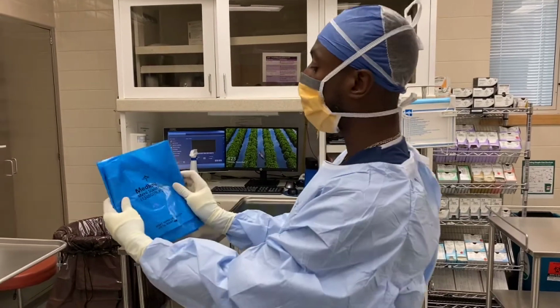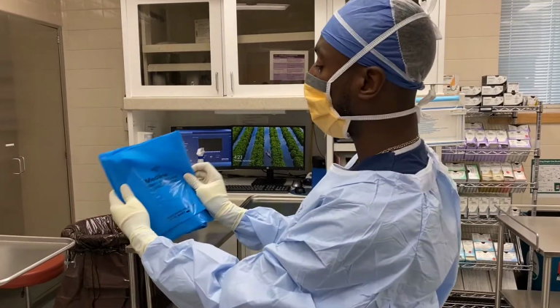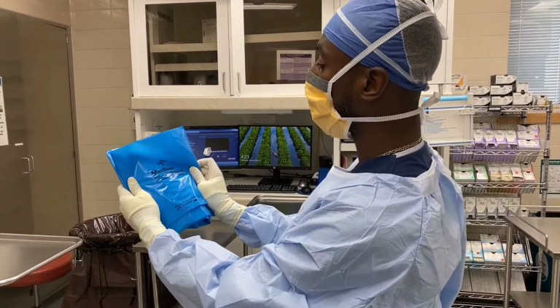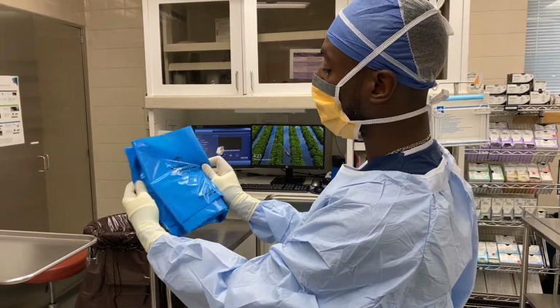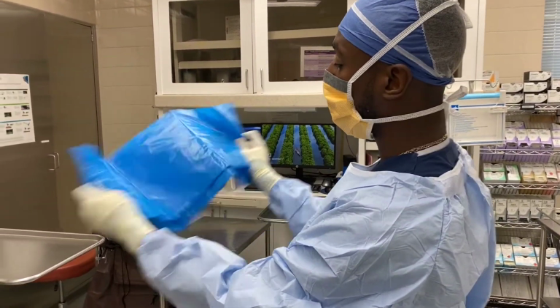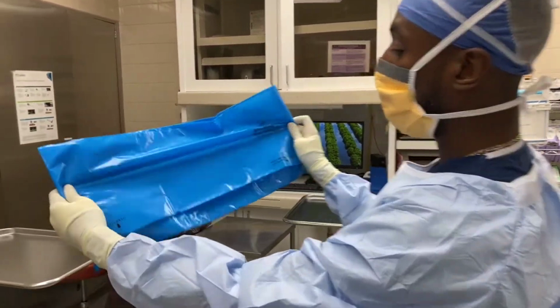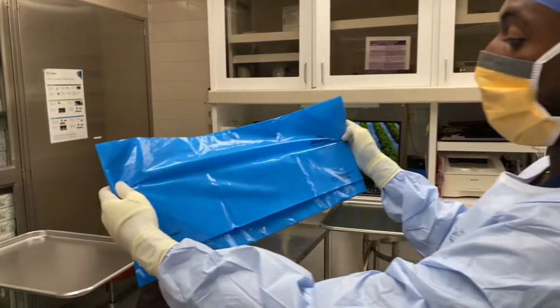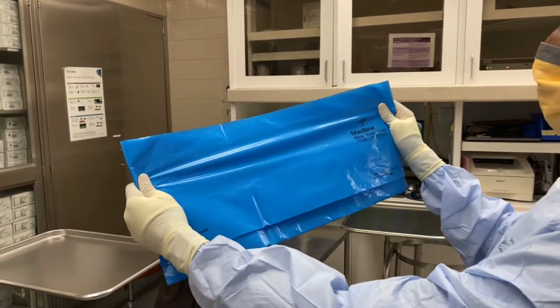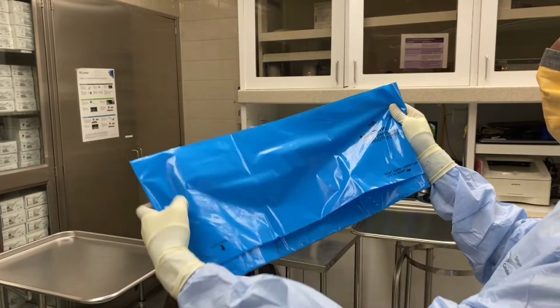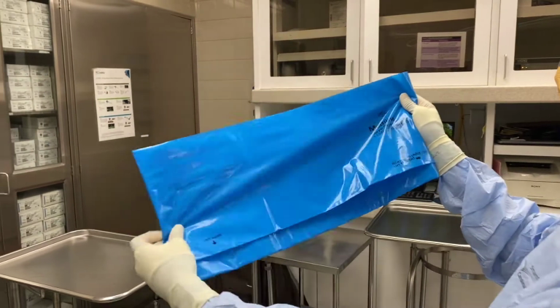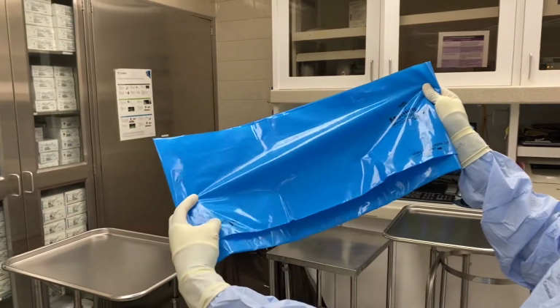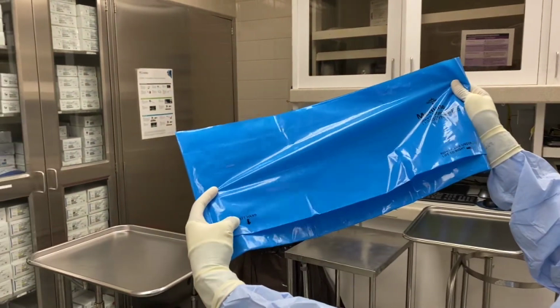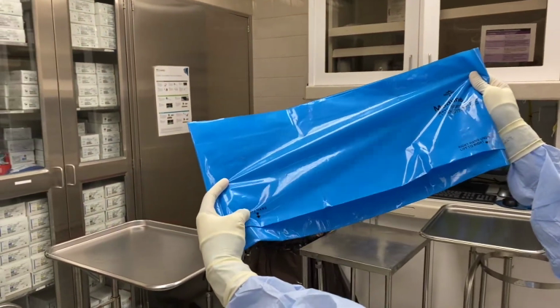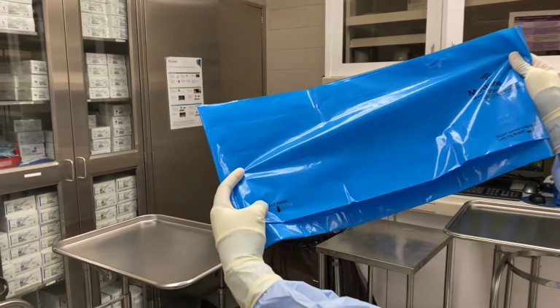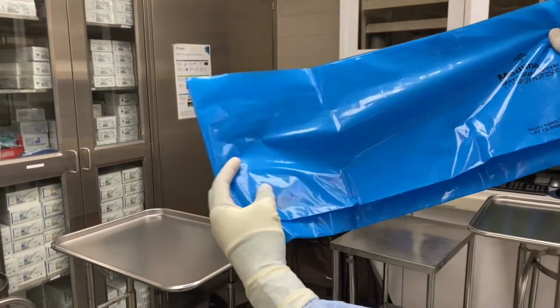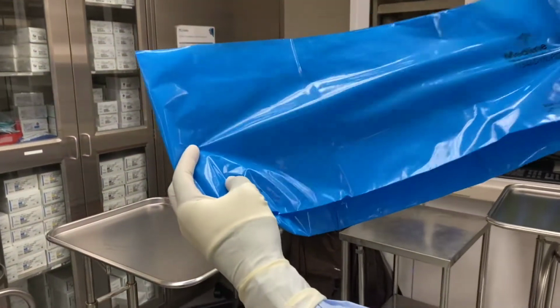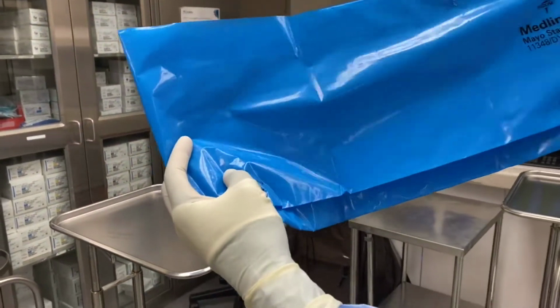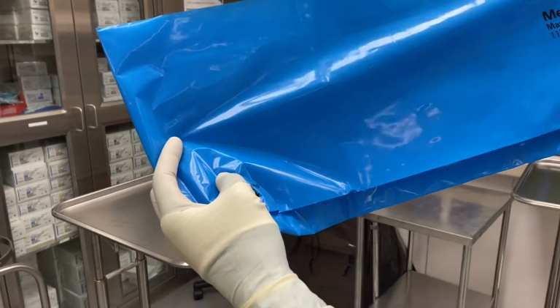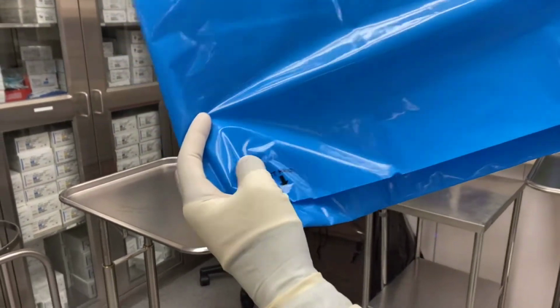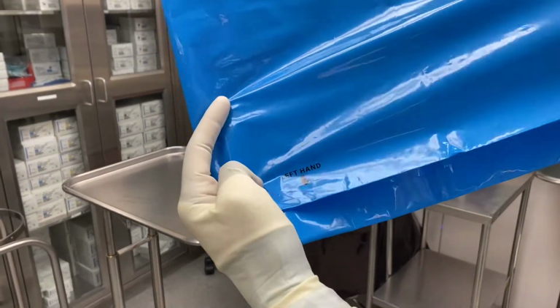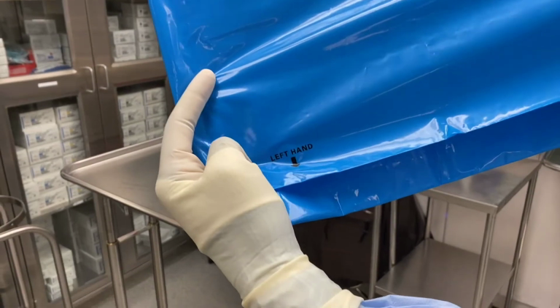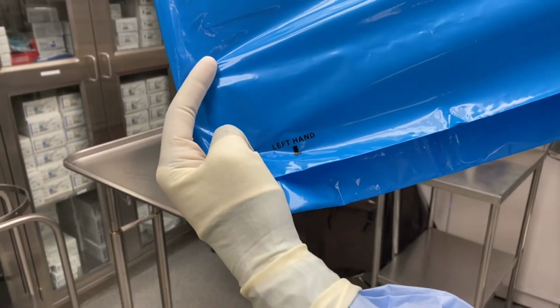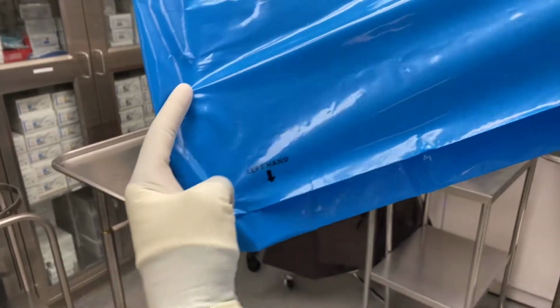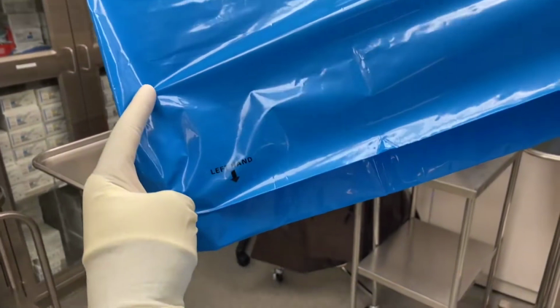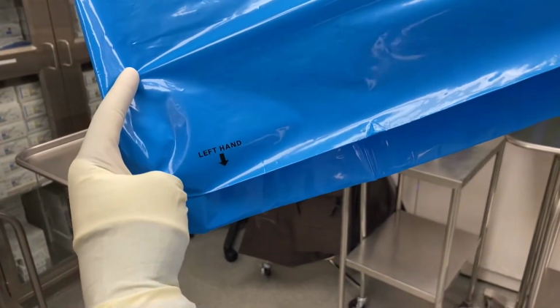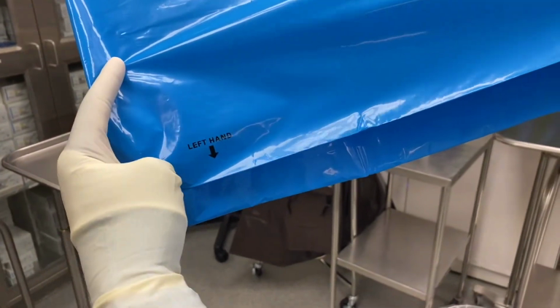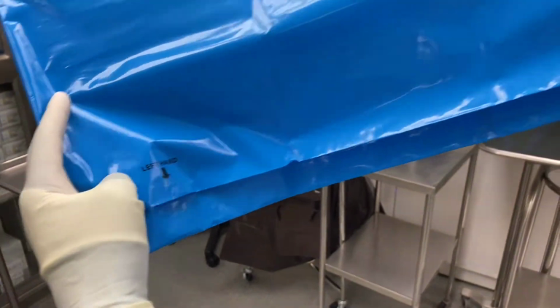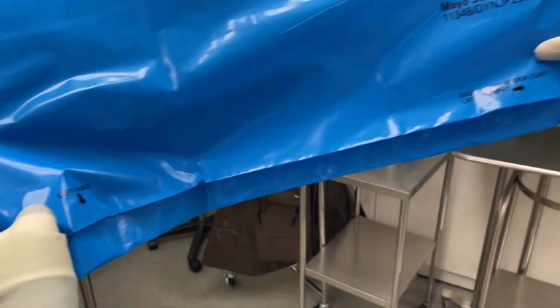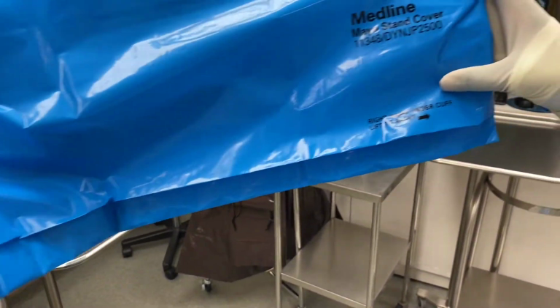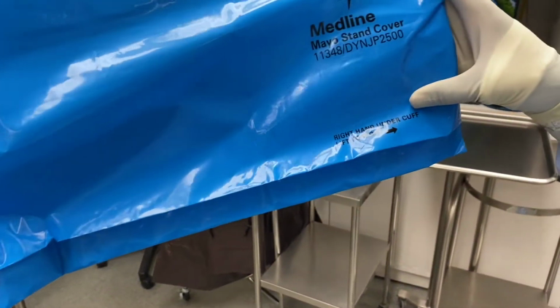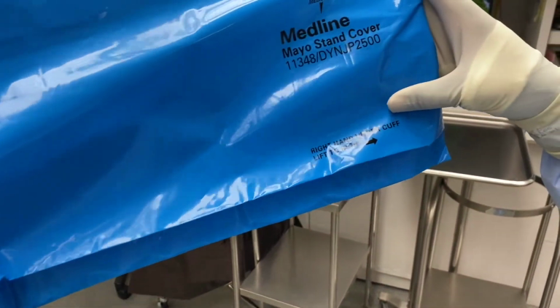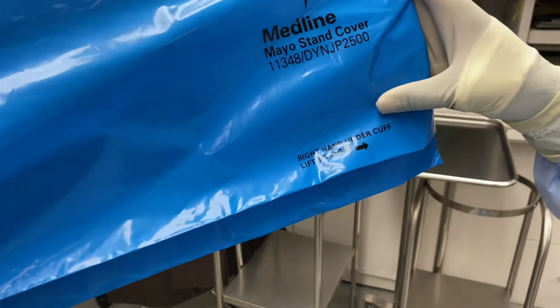What you do is take the drape and open it up. You can see right here on the left it says 'left hand,' and then right there on the right it says 'right hand under cuff.'